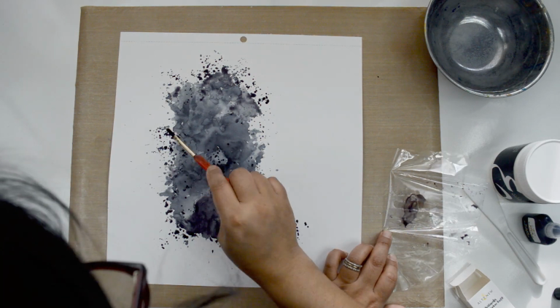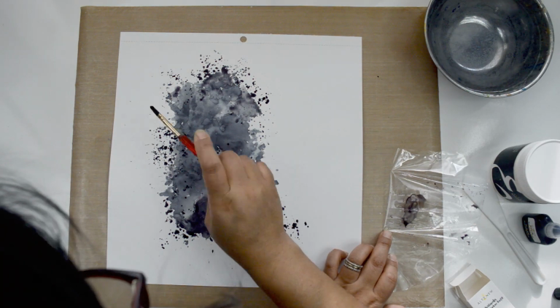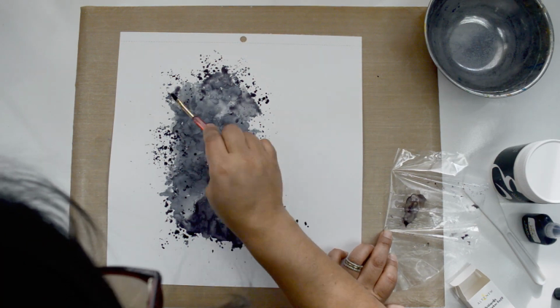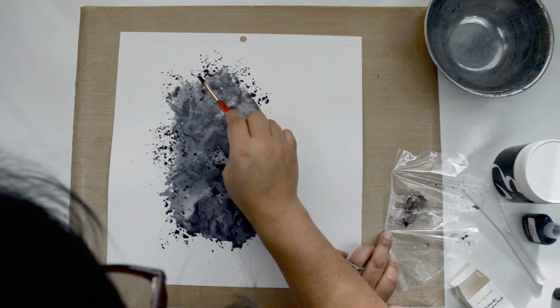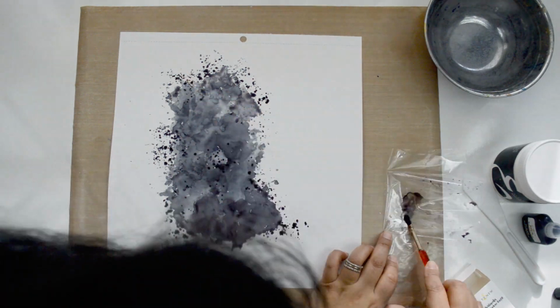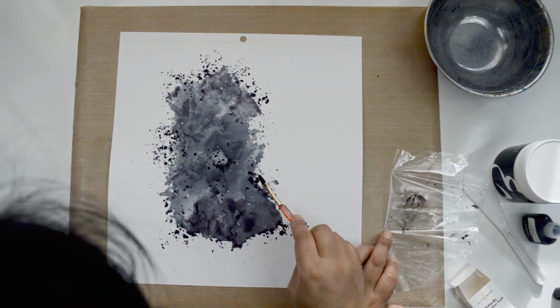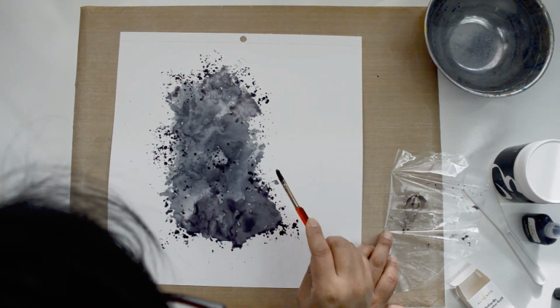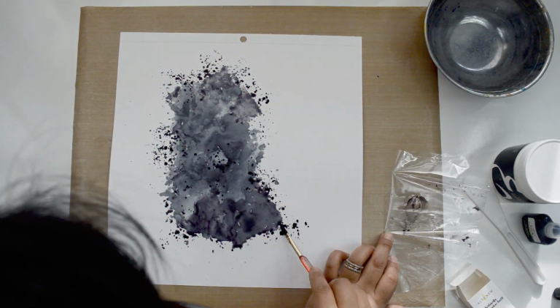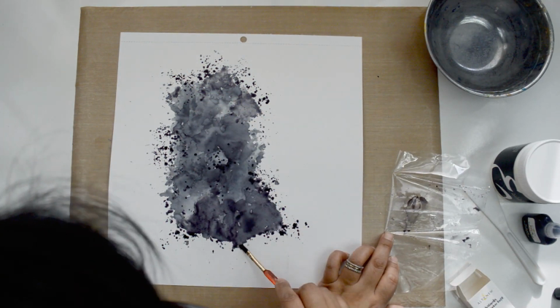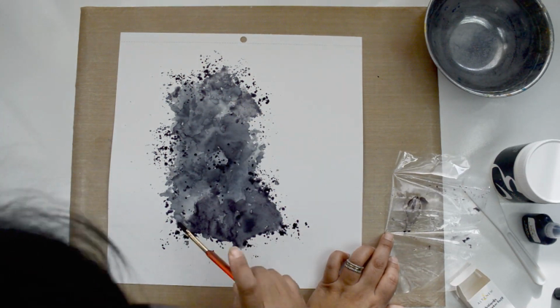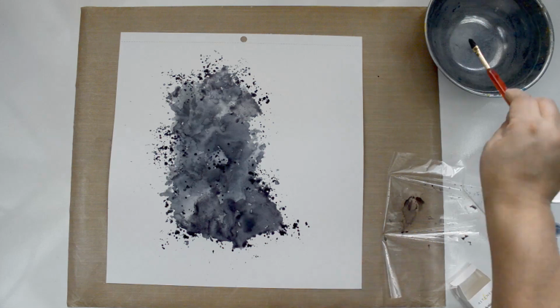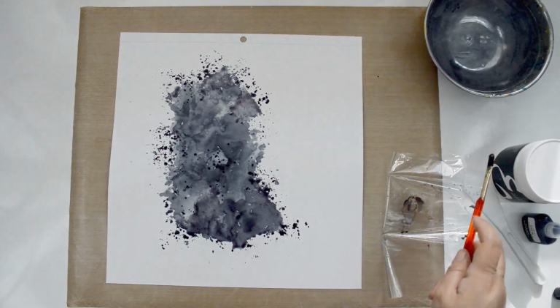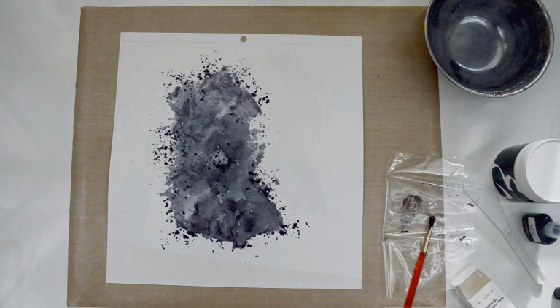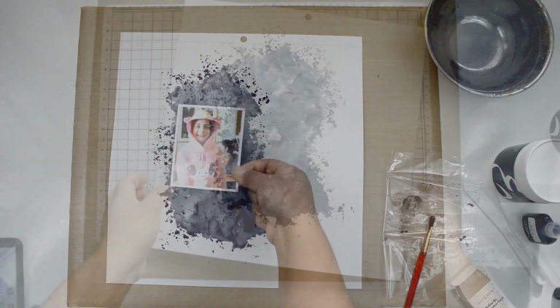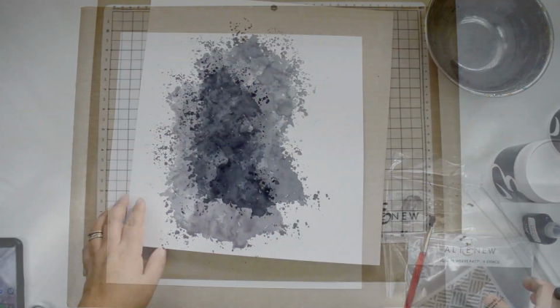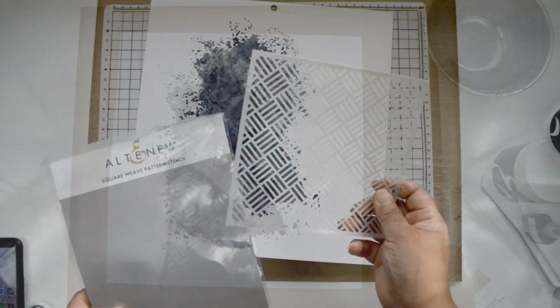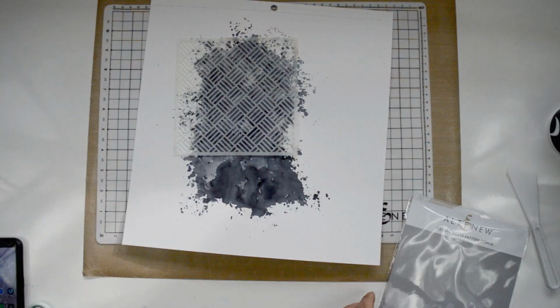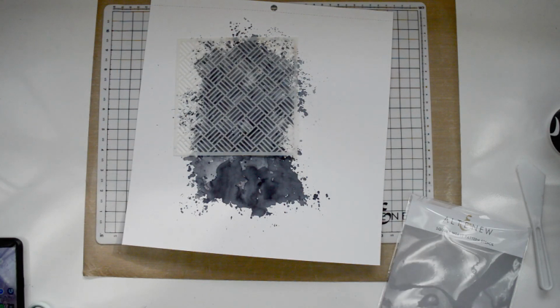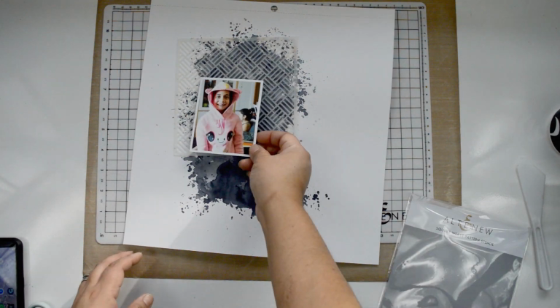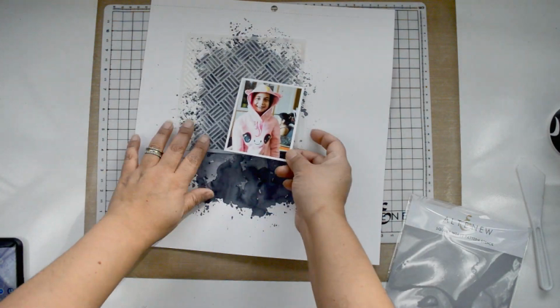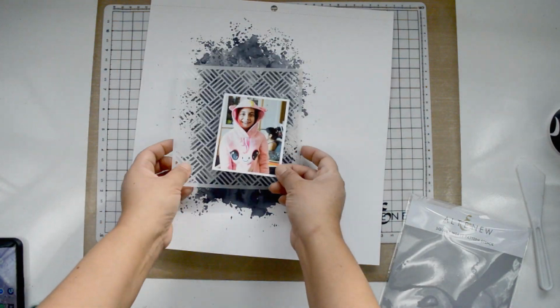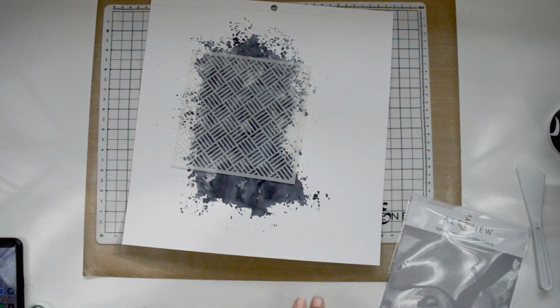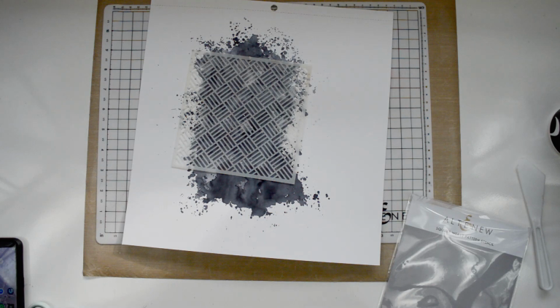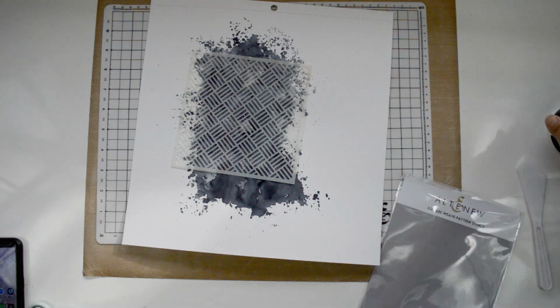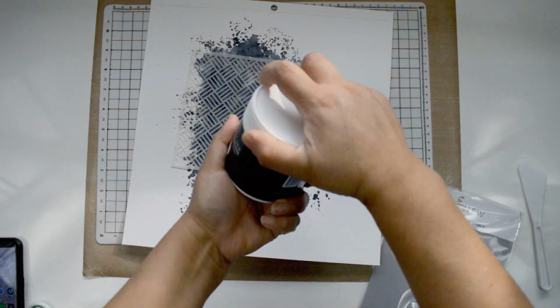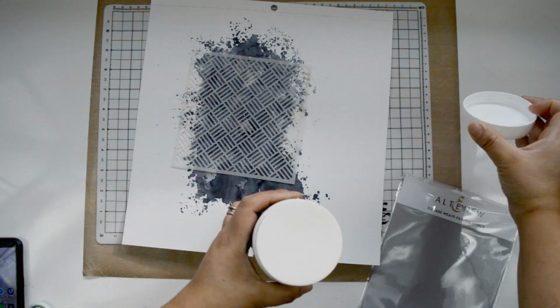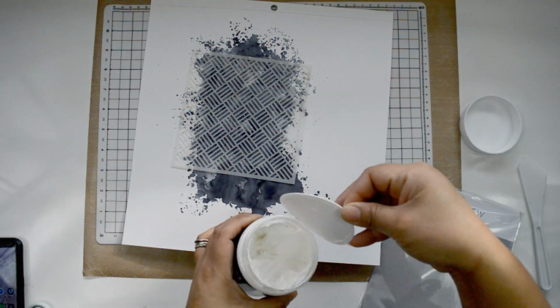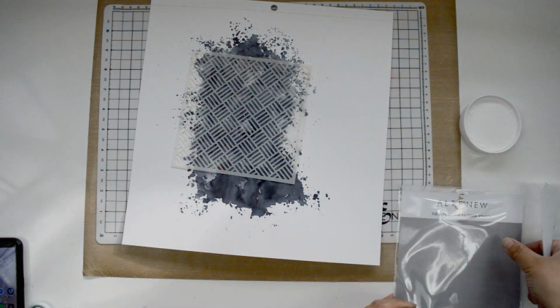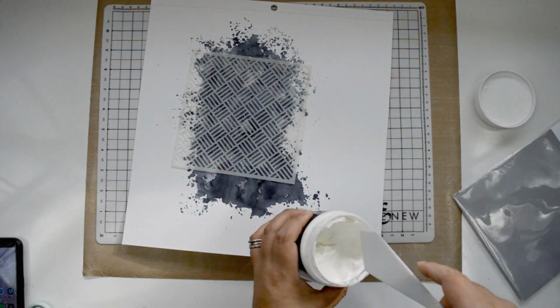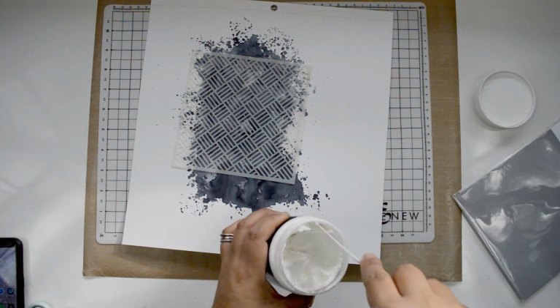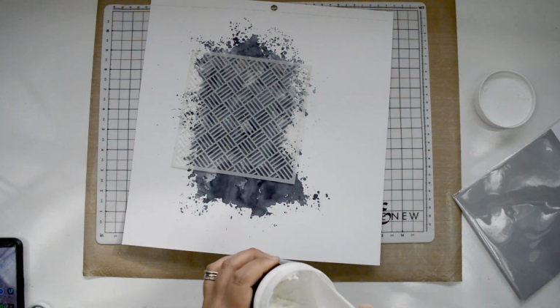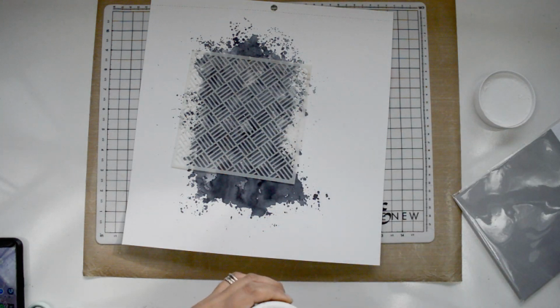It's going to create a tiny little bit of warping, but not much. The key is I'm going to set it aside to dry completely on its own — I'm not going to hit it with my heat gun or anything. I just want to make sure it dries completely before I continue.